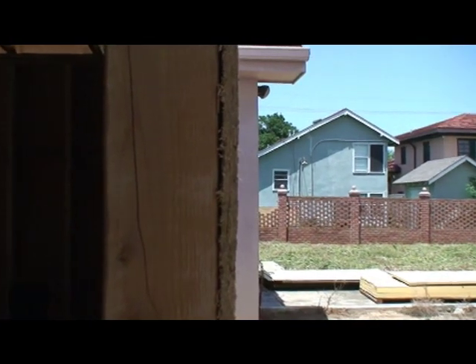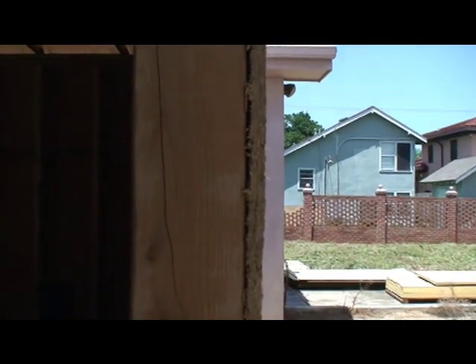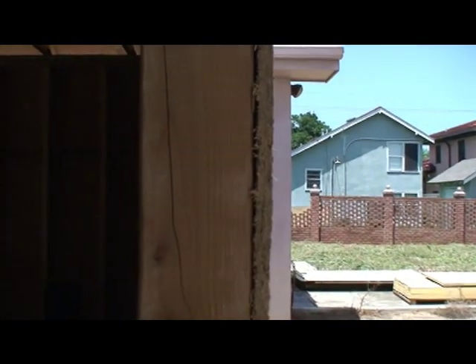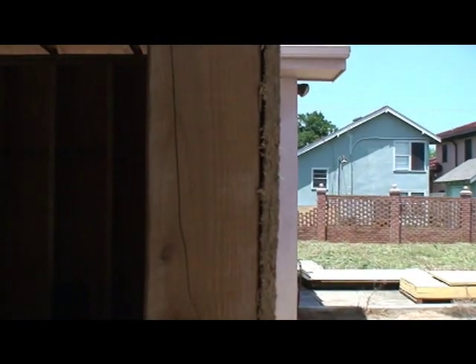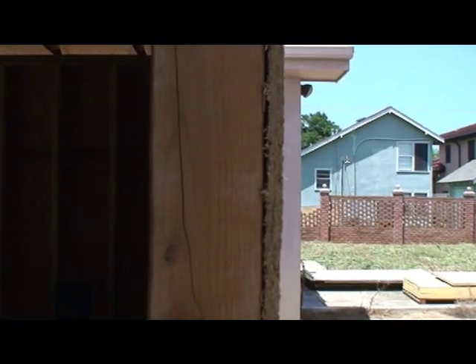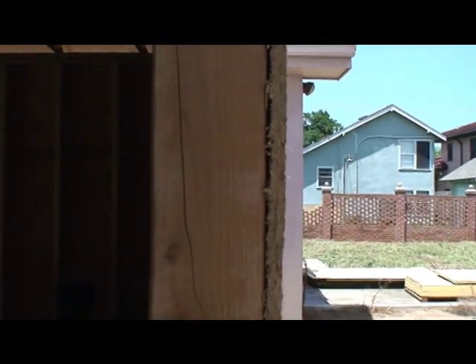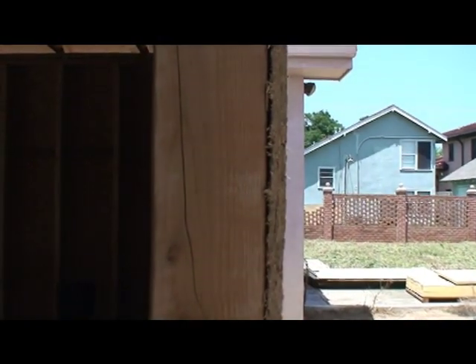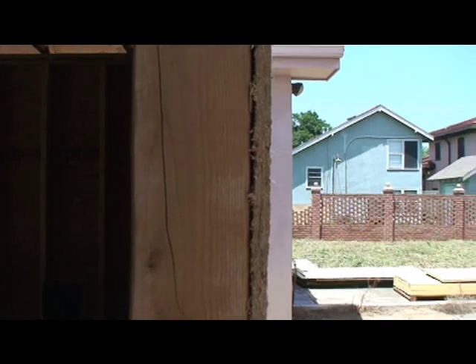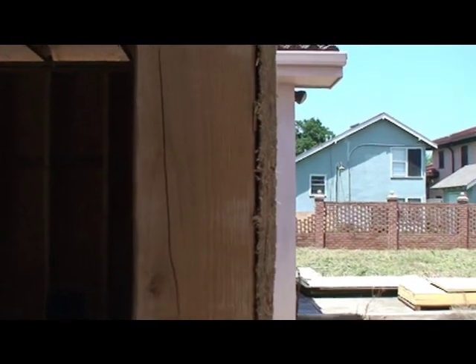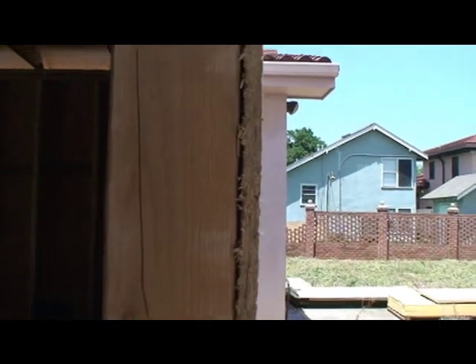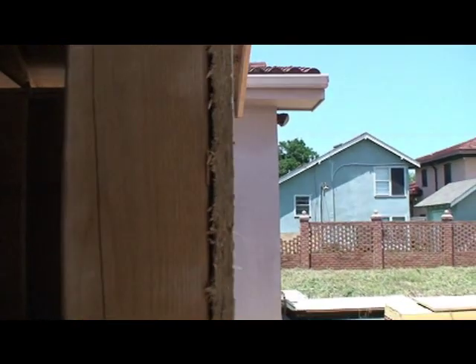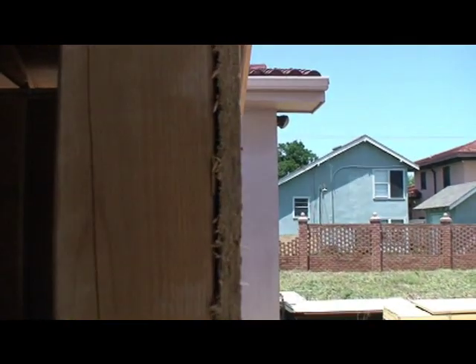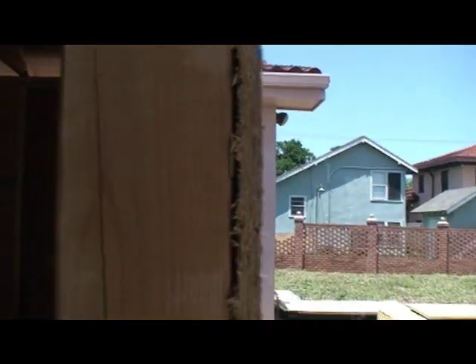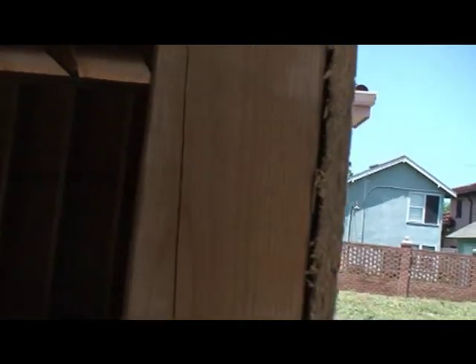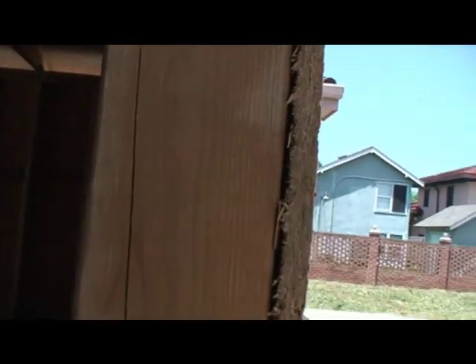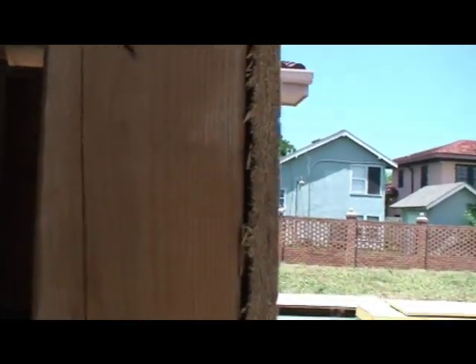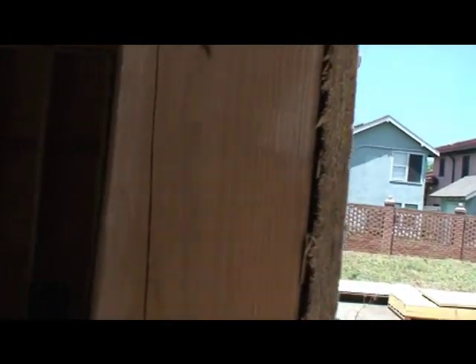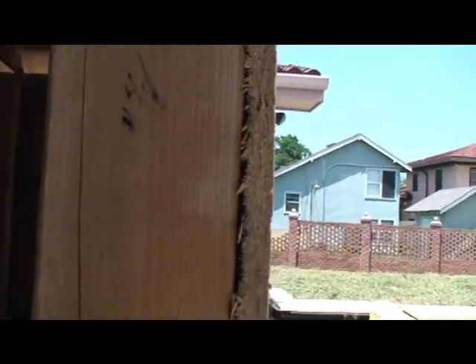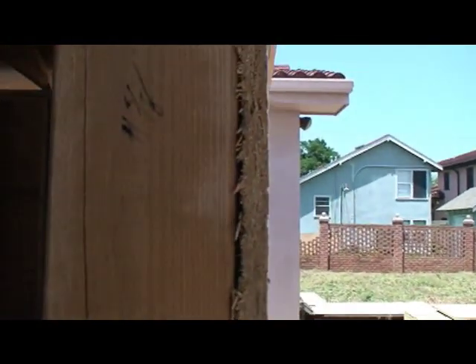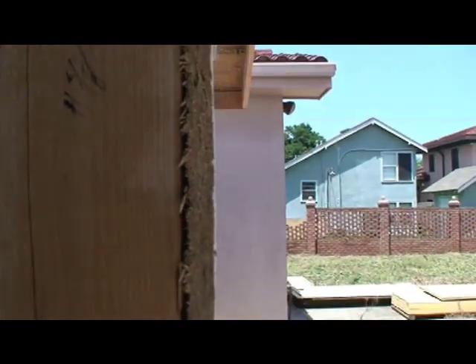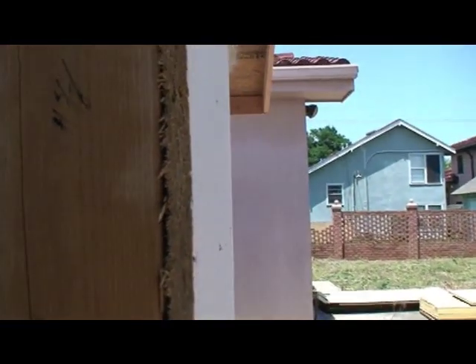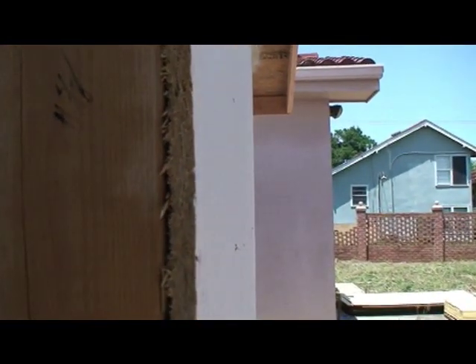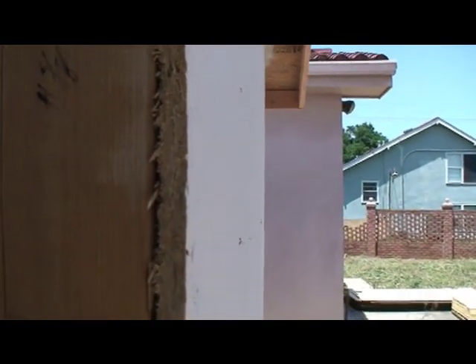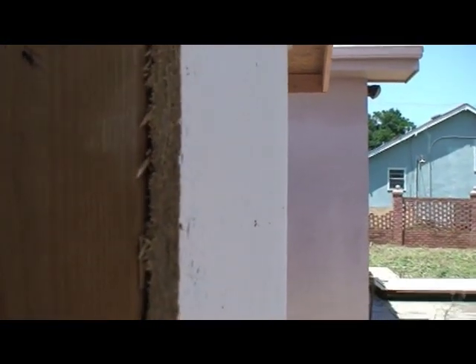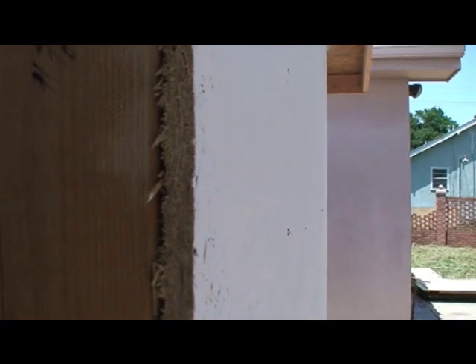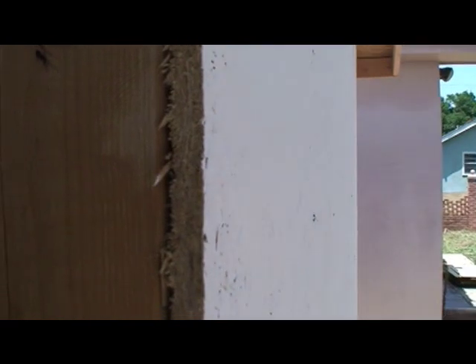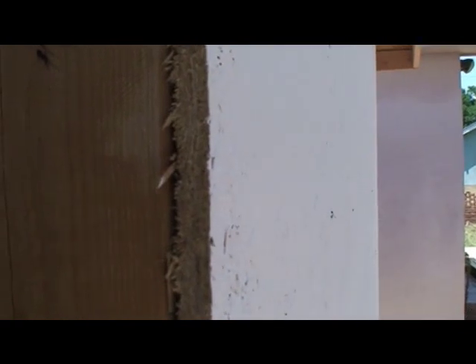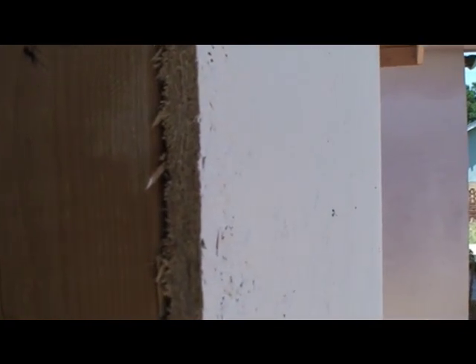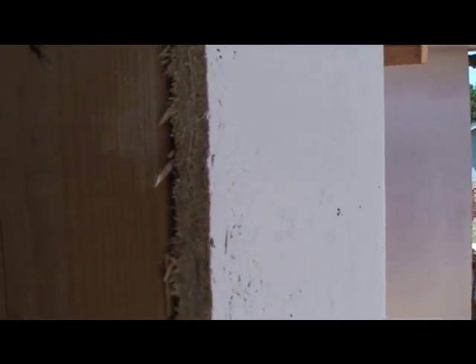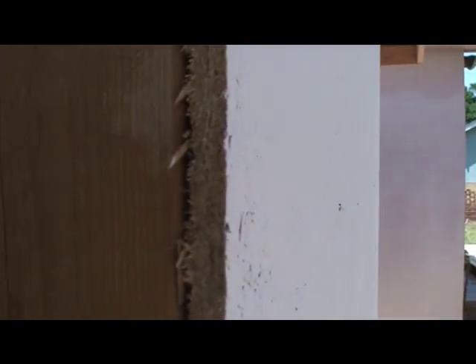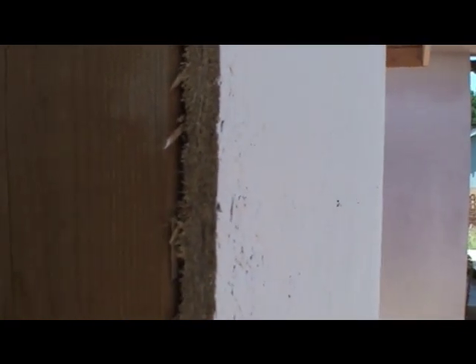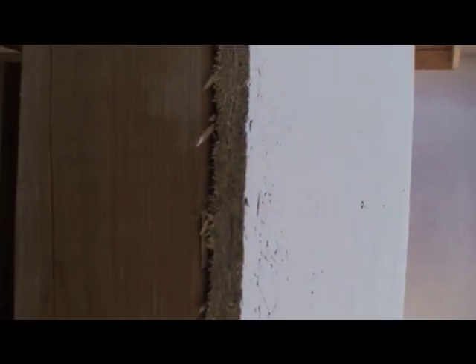This is the typical stud wall in the doorway. You're looking at the stud and then the OSB, and you can see just a very, very thin coating.